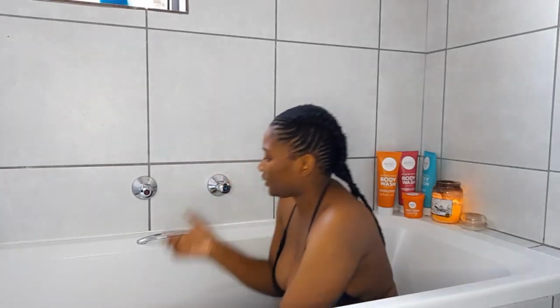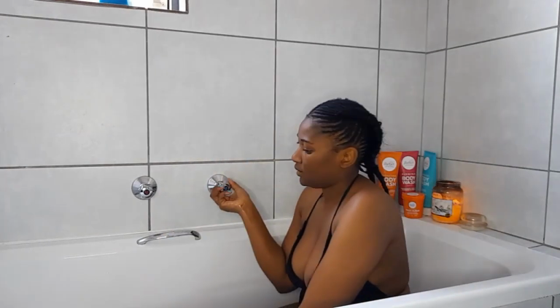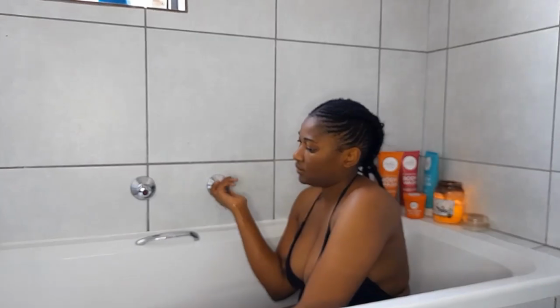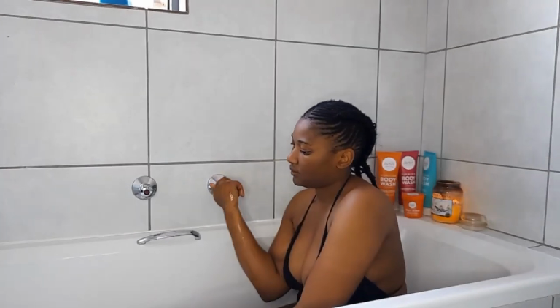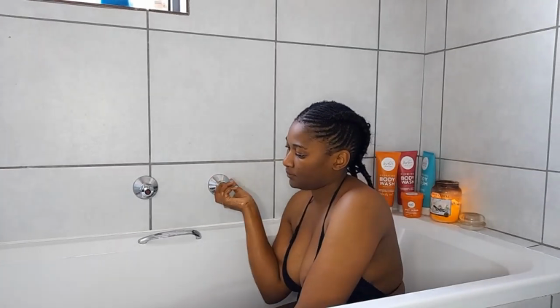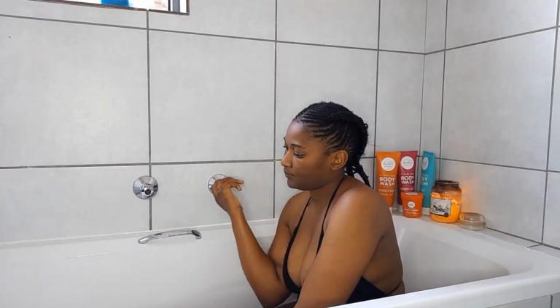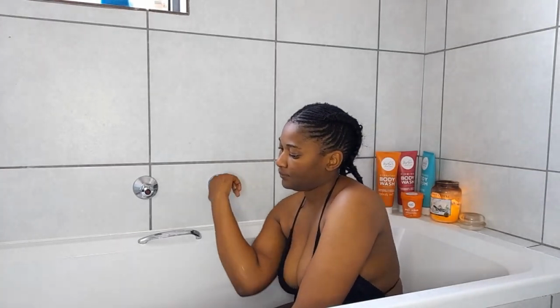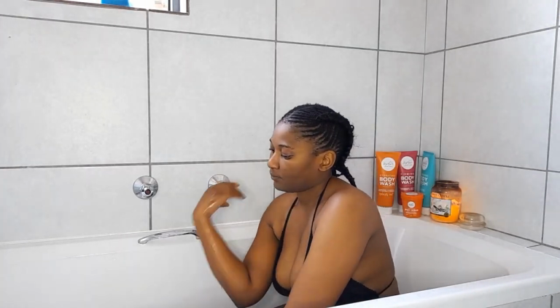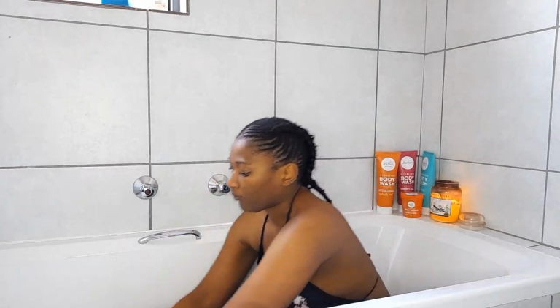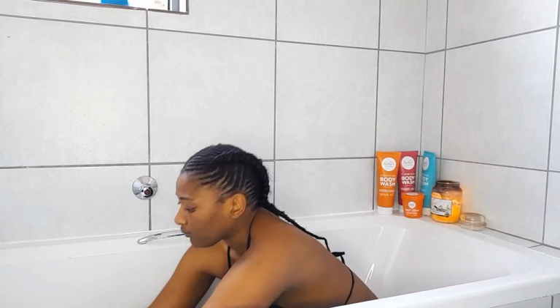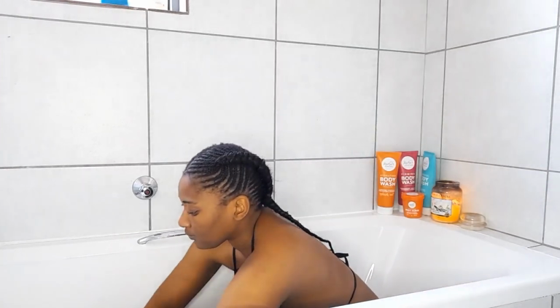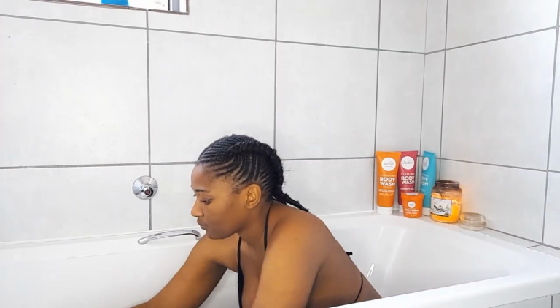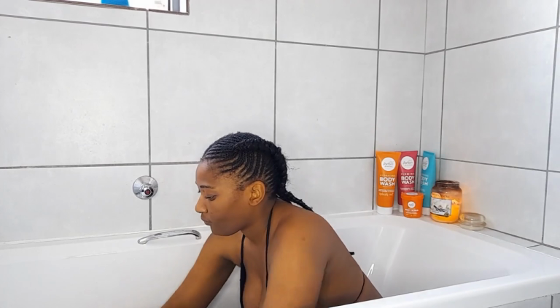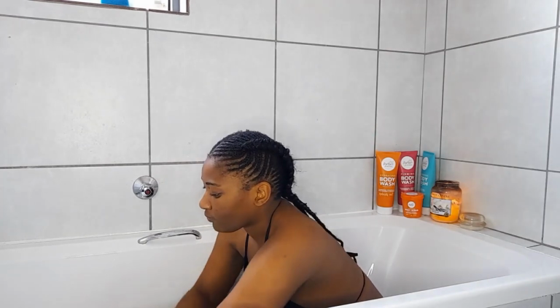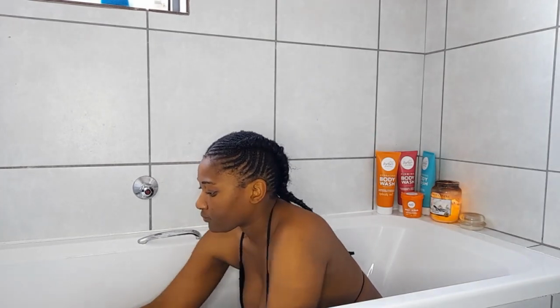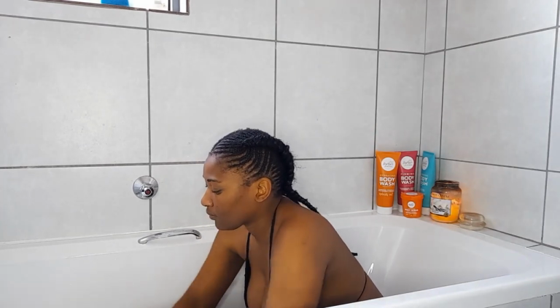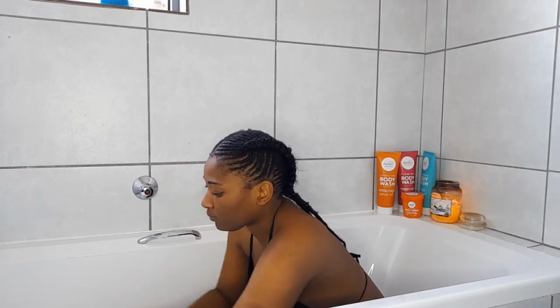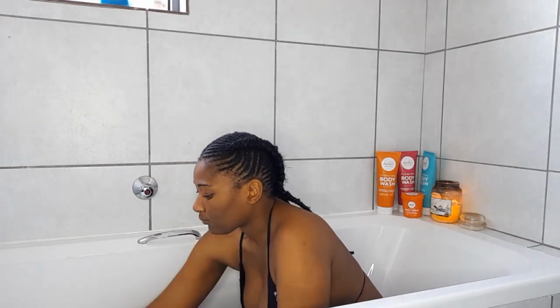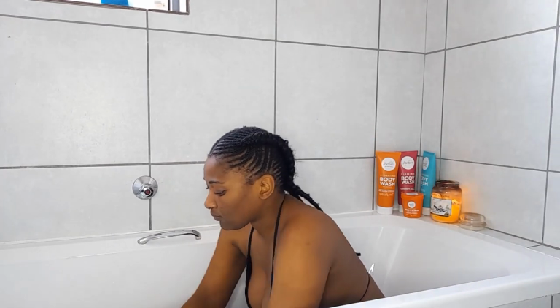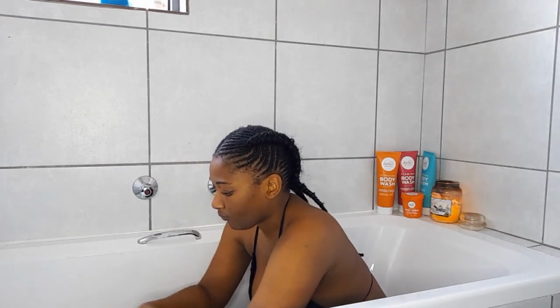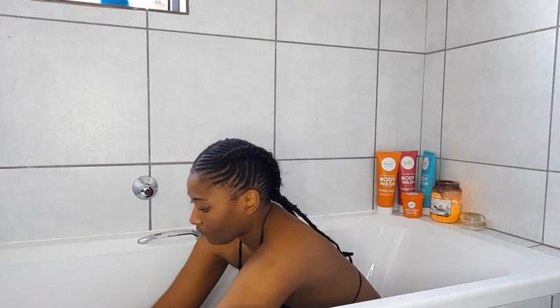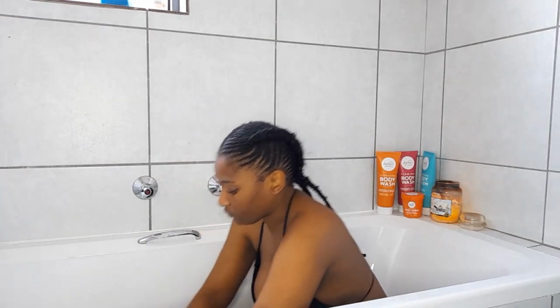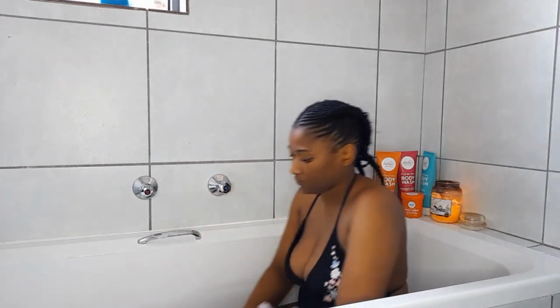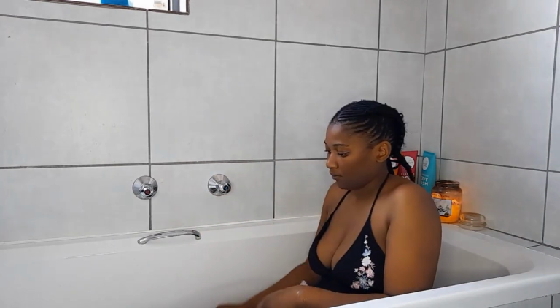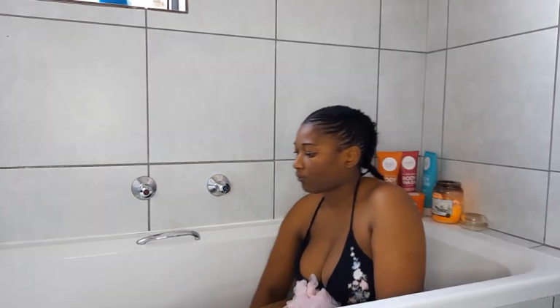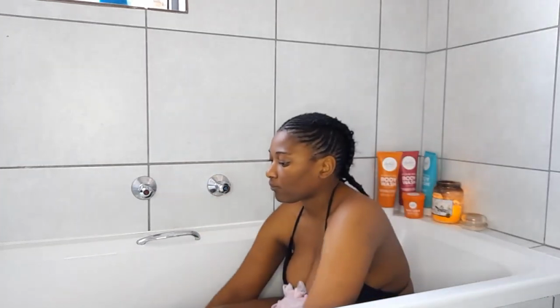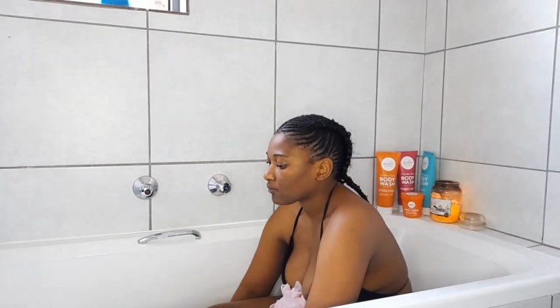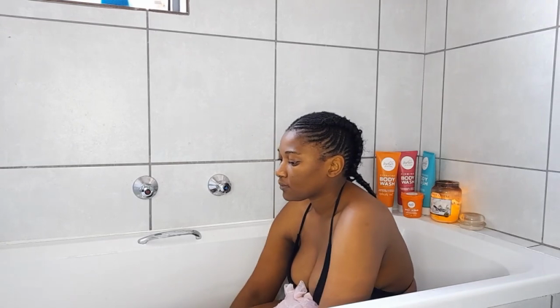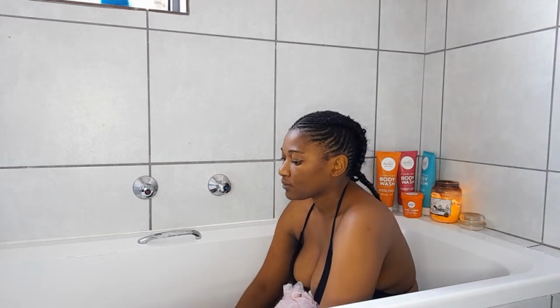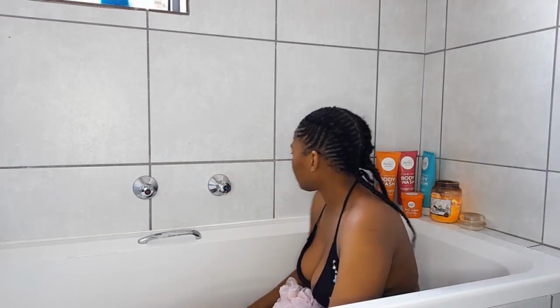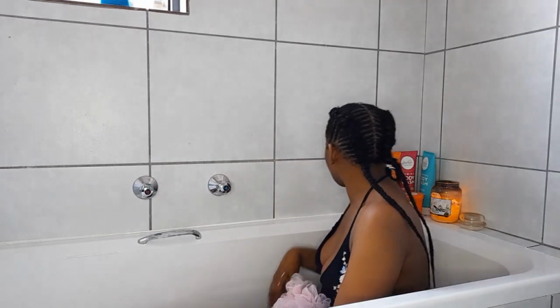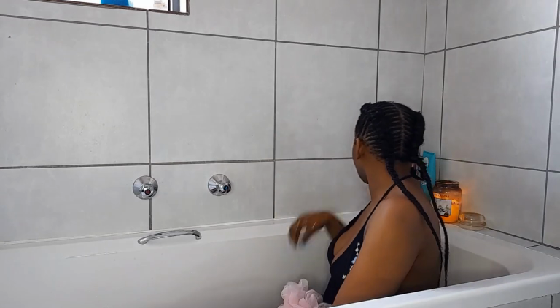Hey guys, welcome or welcome back to my channel. My name is Mufaru Mazuse. In today's video we are doing Sunday self-care — some Sunday self-care inspiration.